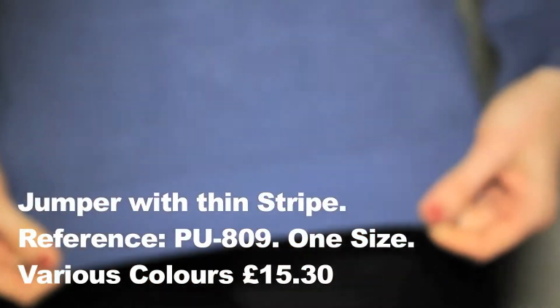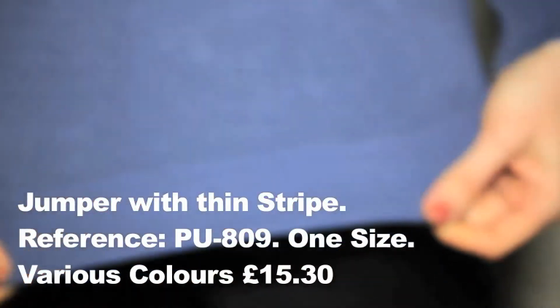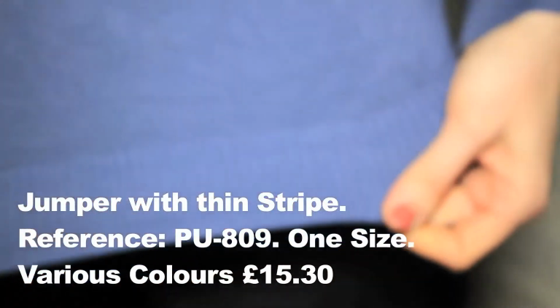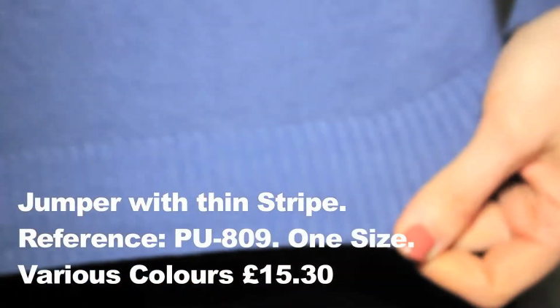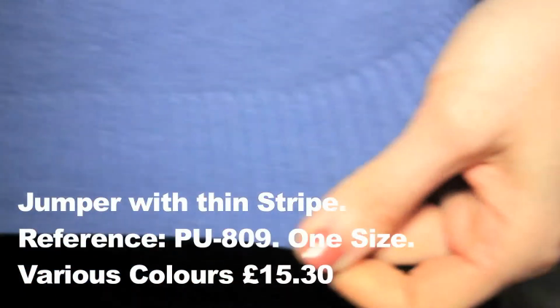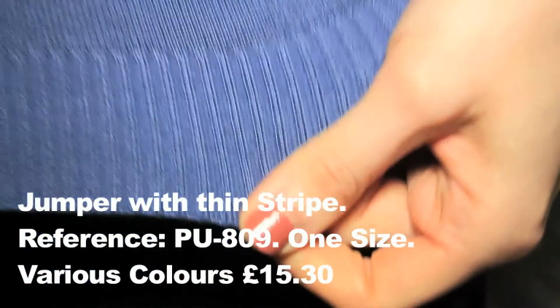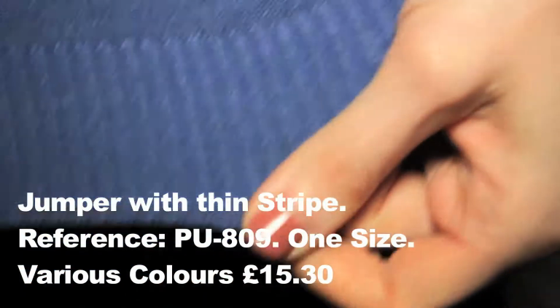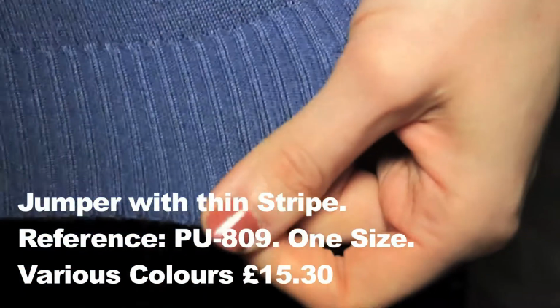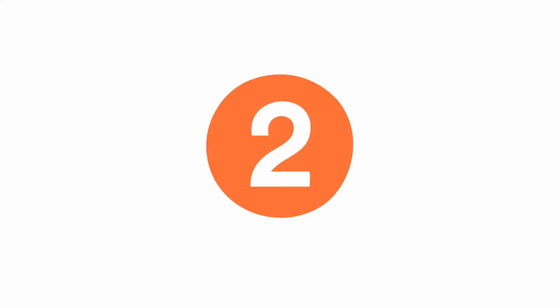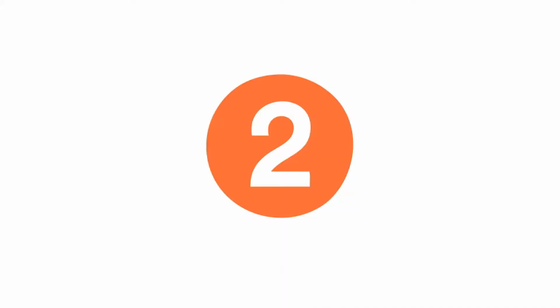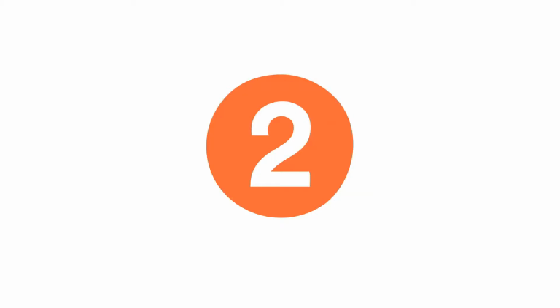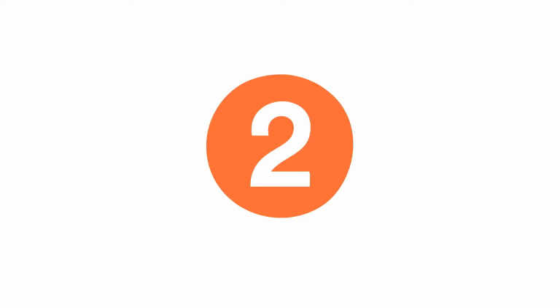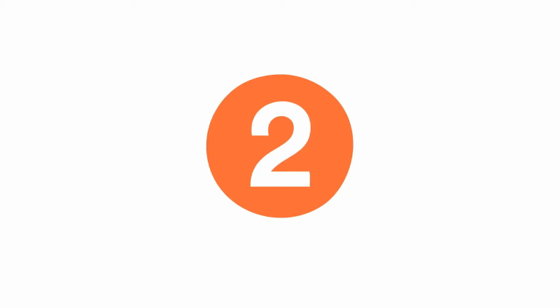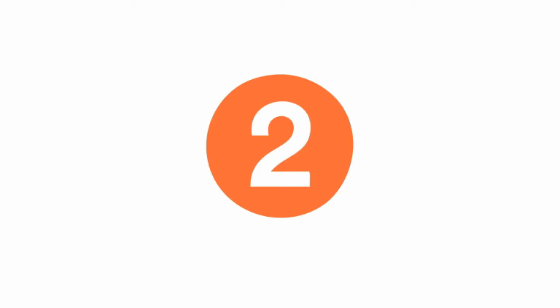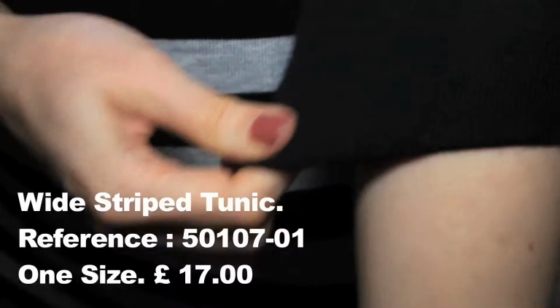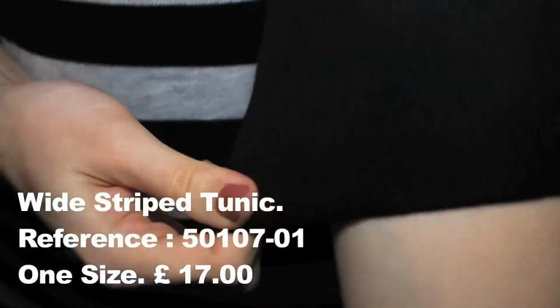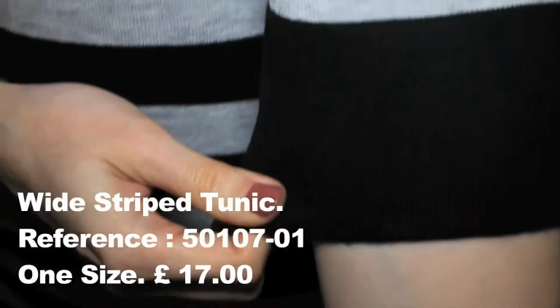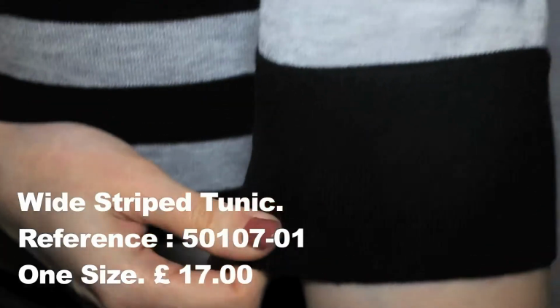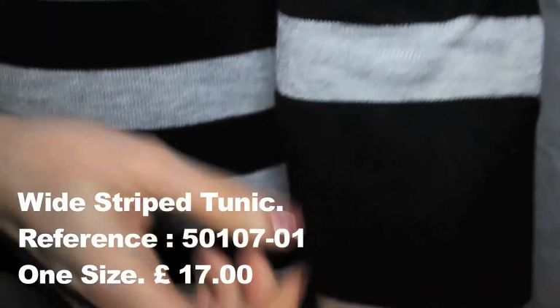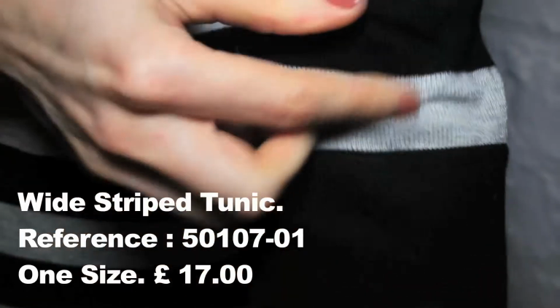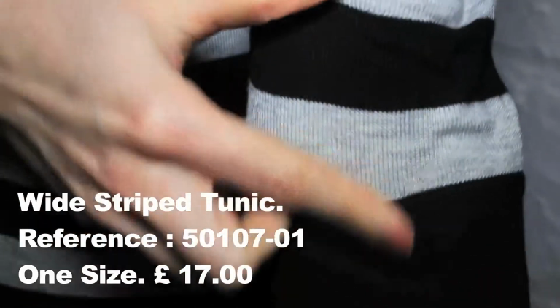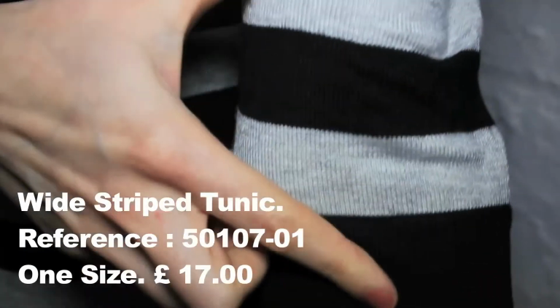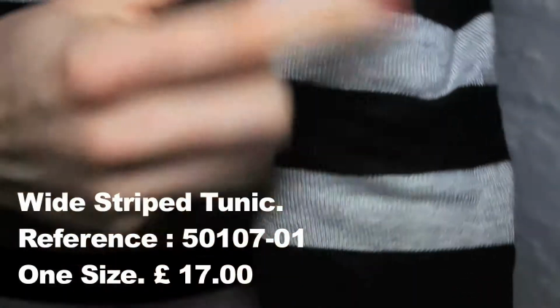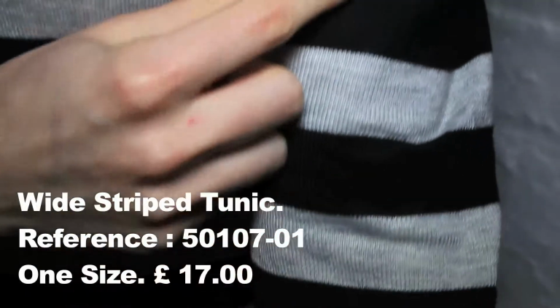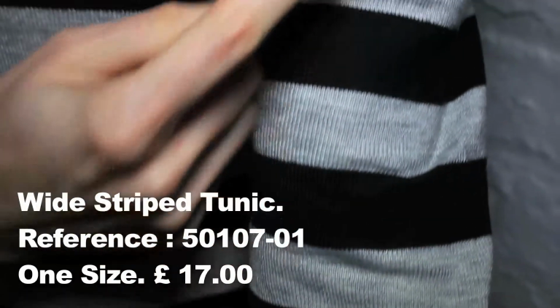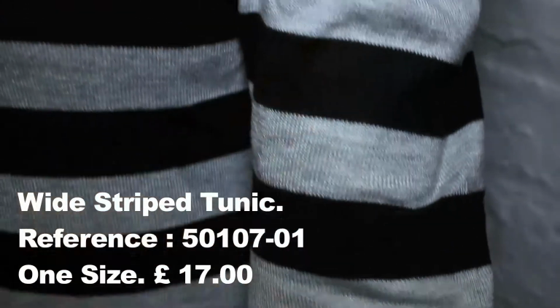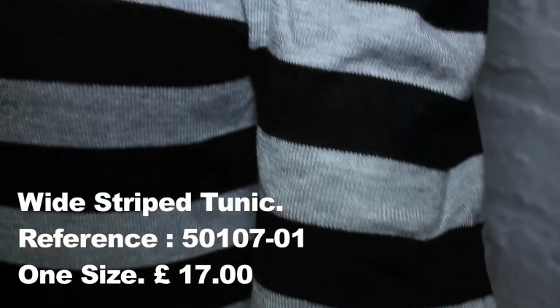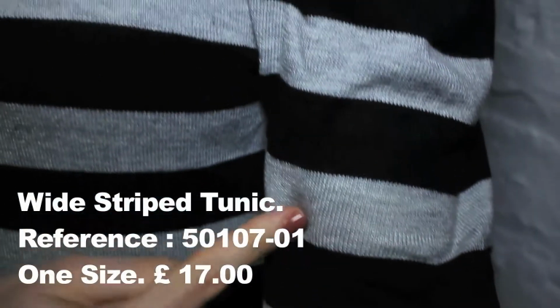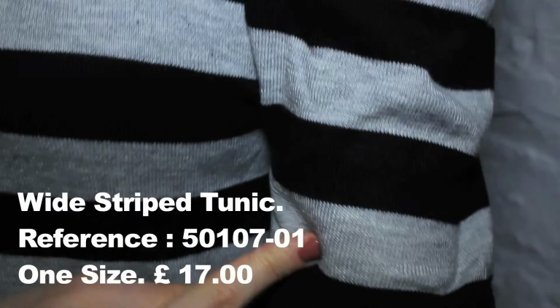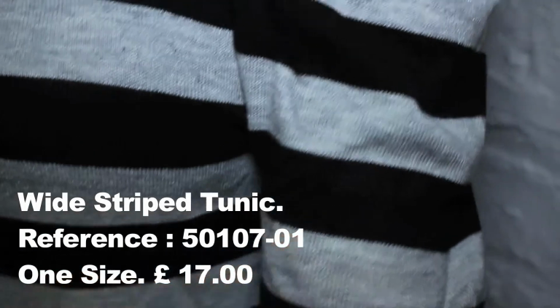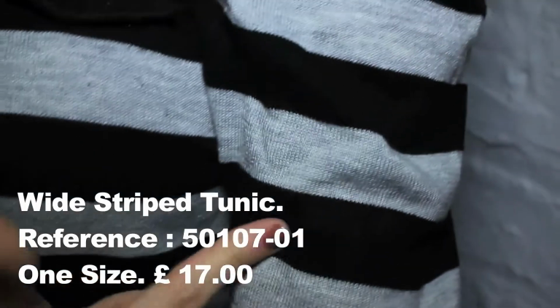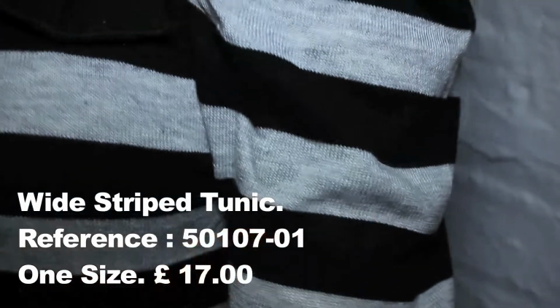The same touch is also given to each sleeve, and each sleeve also has ribbed cuffs. The bottom of the jumper is also ribbed. Two: this three-quarter length dress features really wide stripes in grey marl and black.